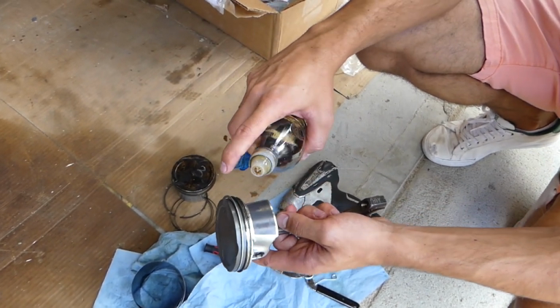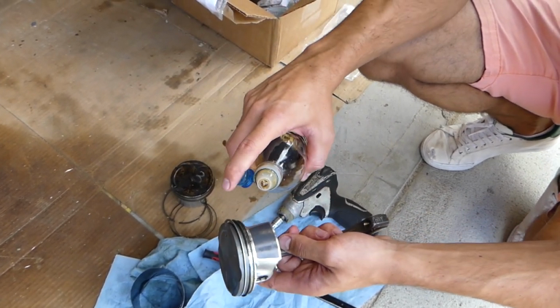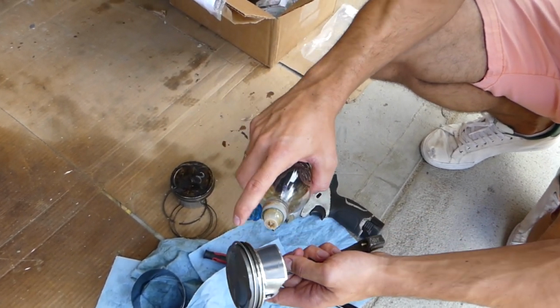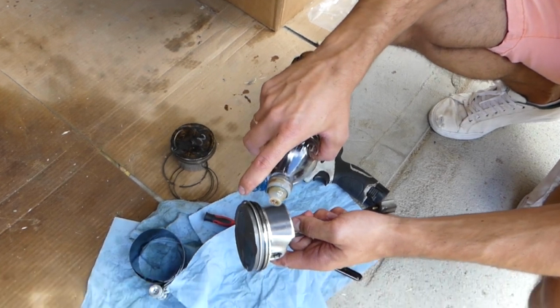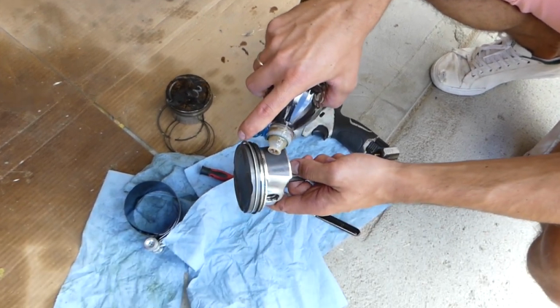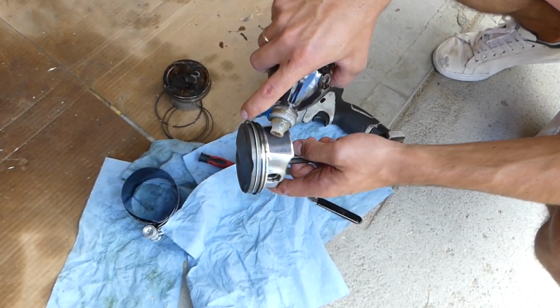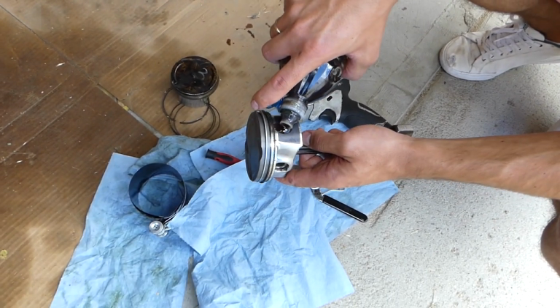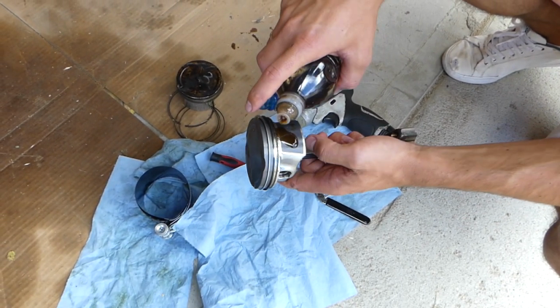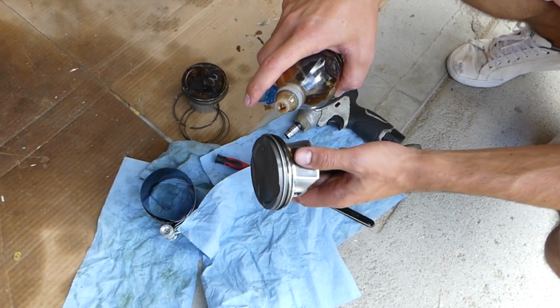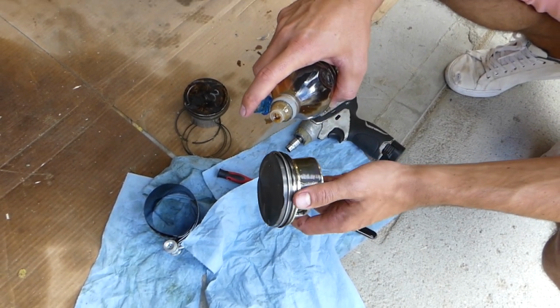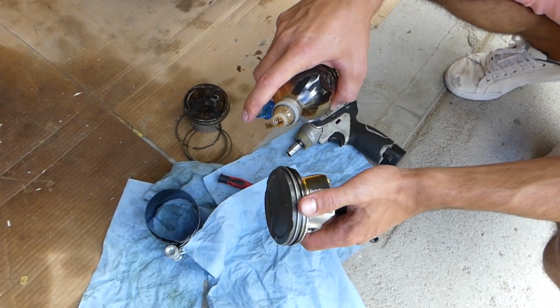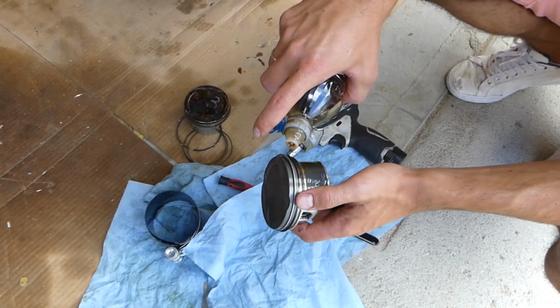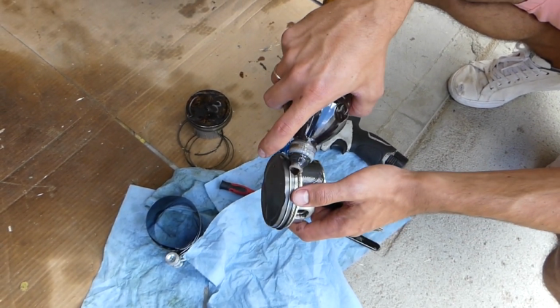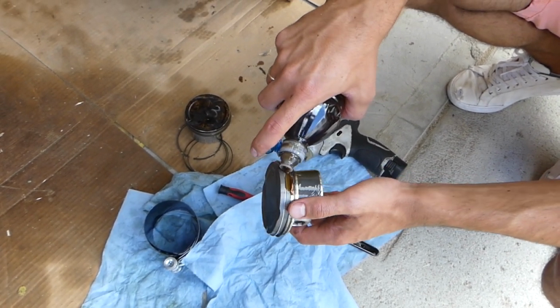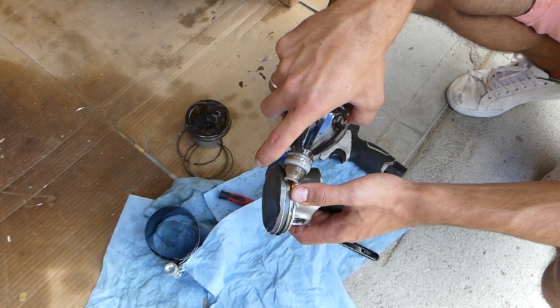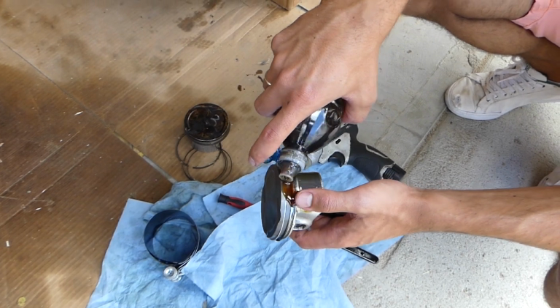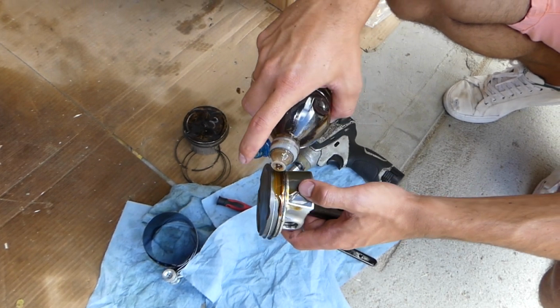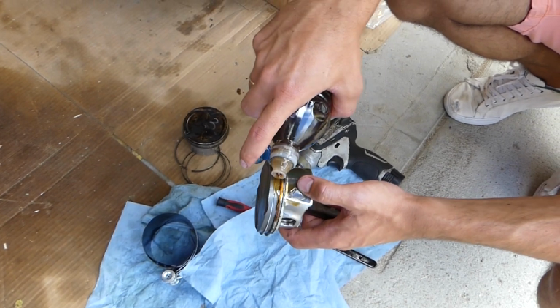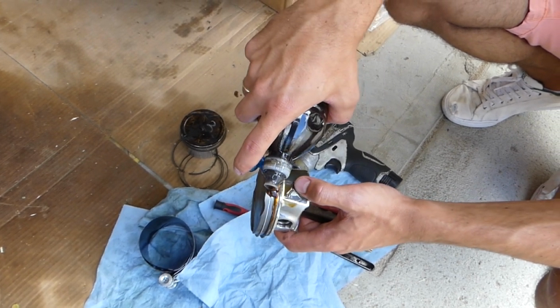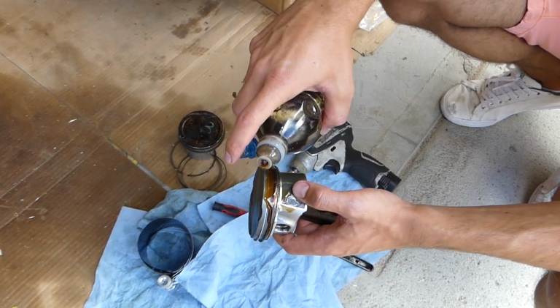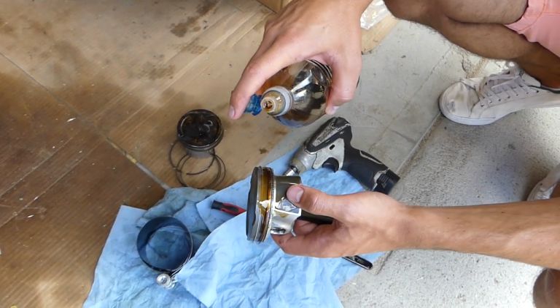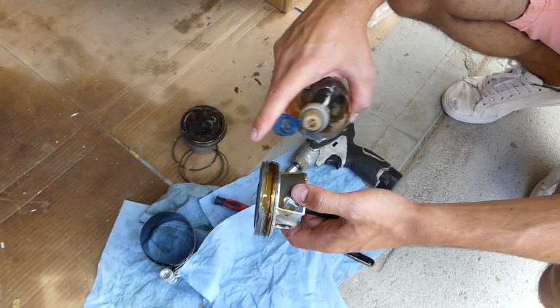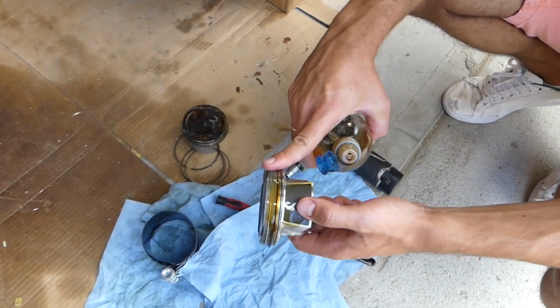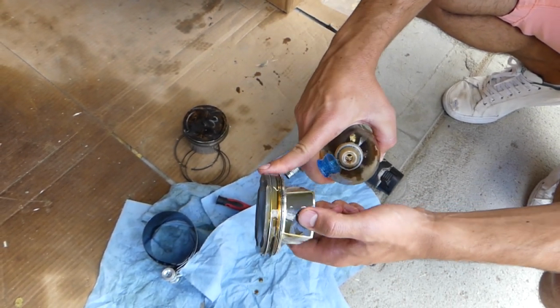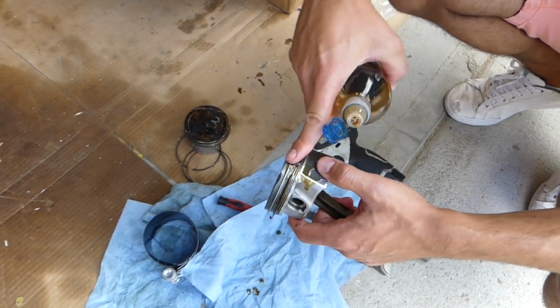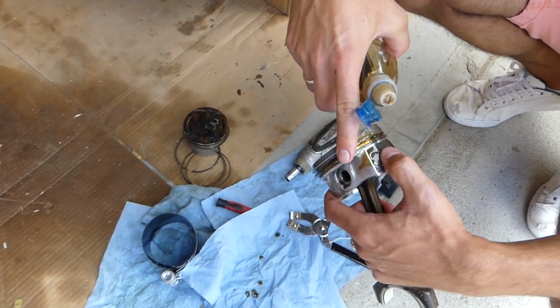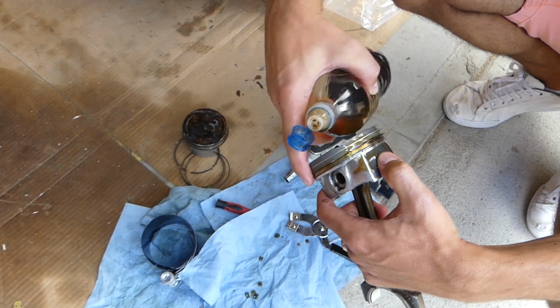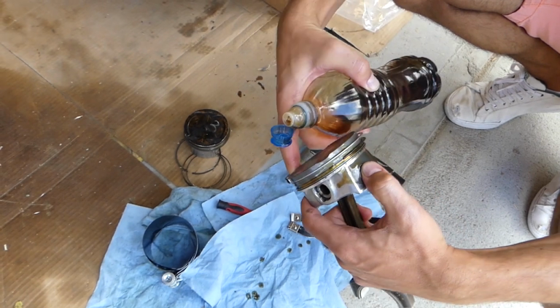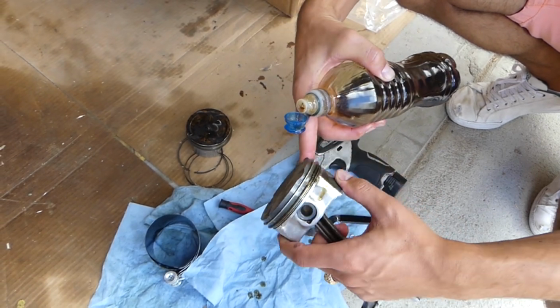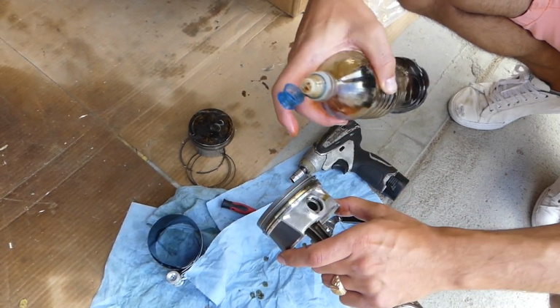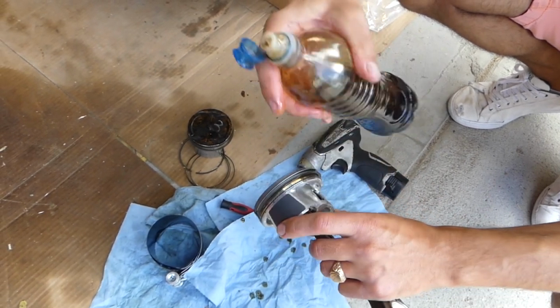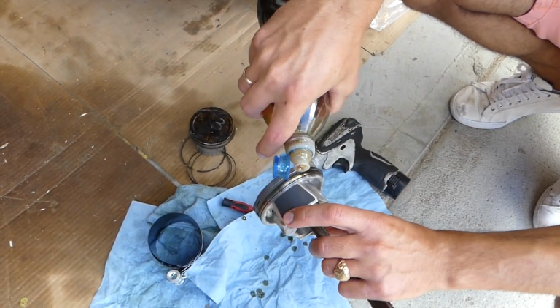Now I'm going to put a little bit of oil everywhere on the piston. You need to have a good amount of oil in the ring canals as well — everything needs to be soaked in oil.